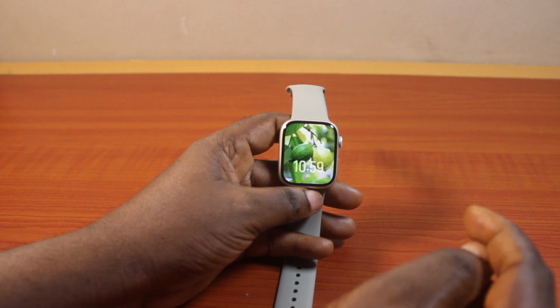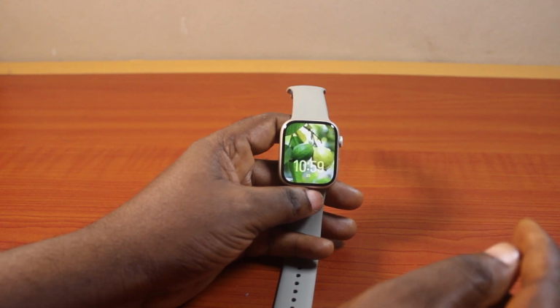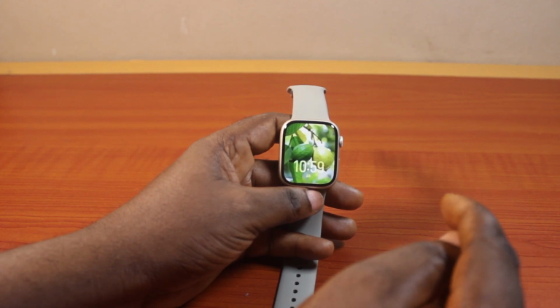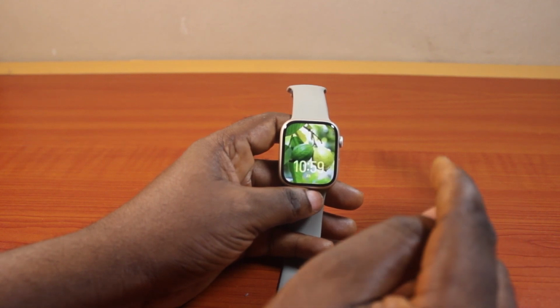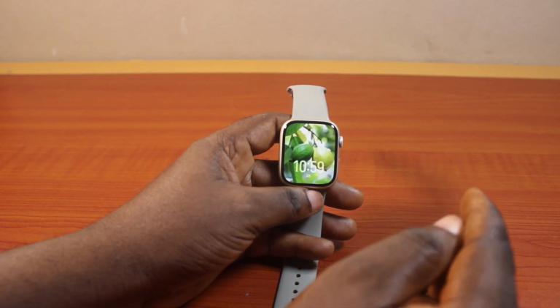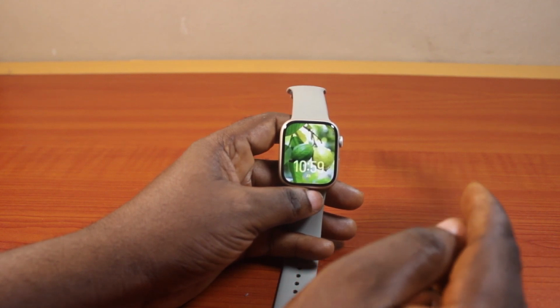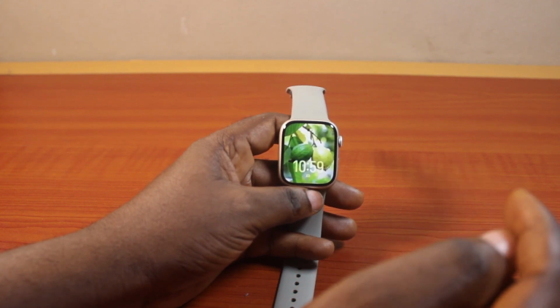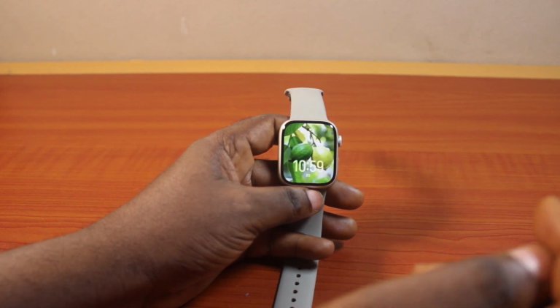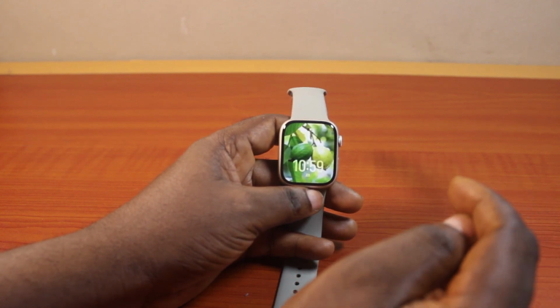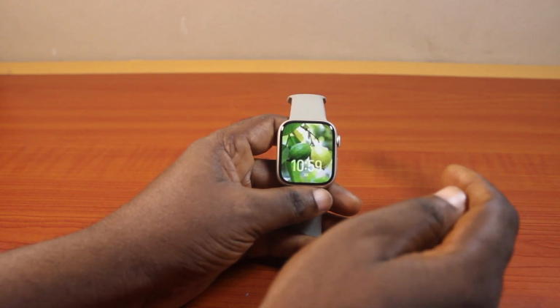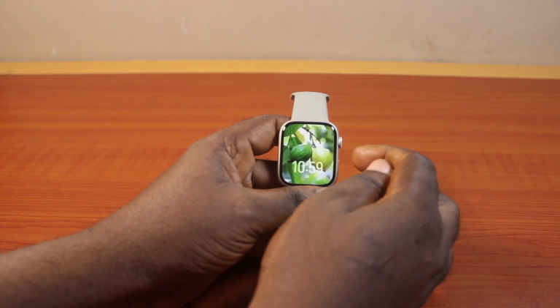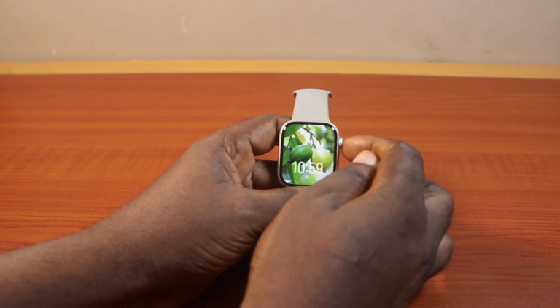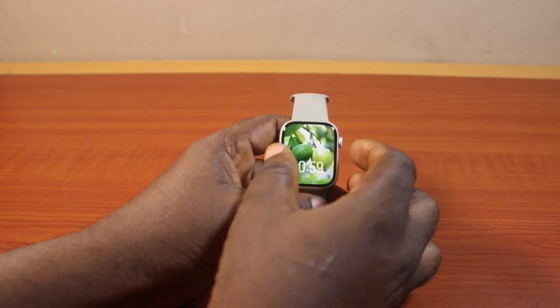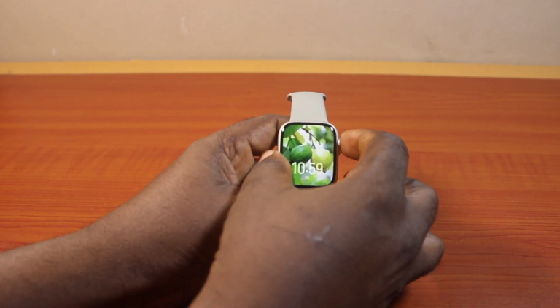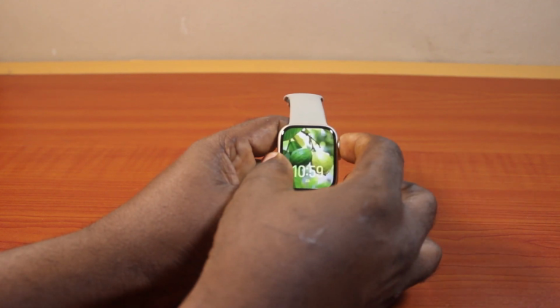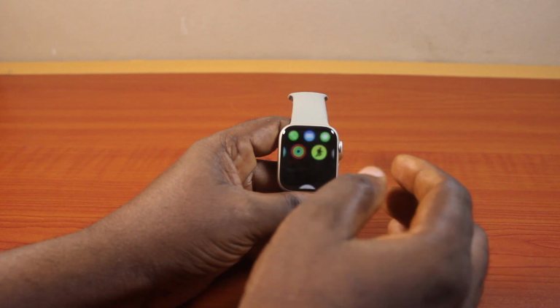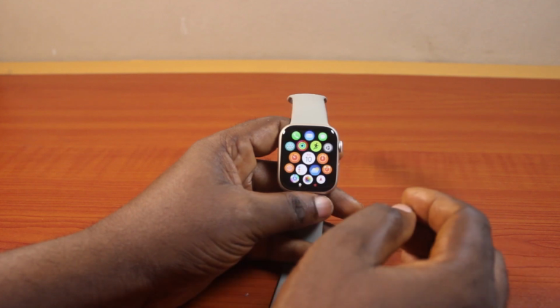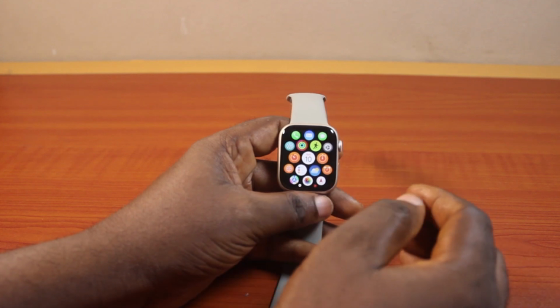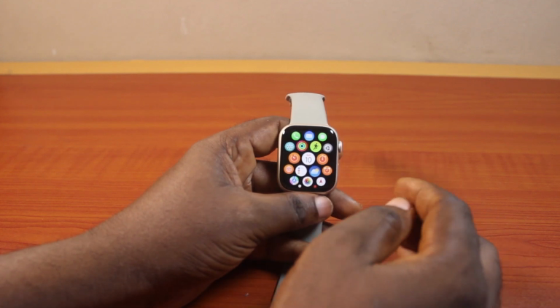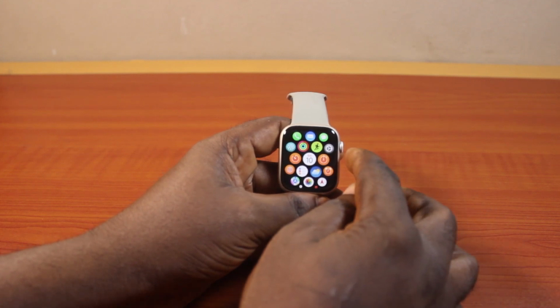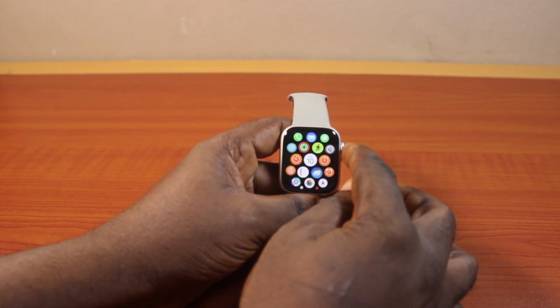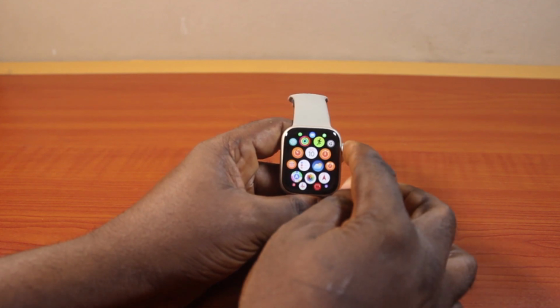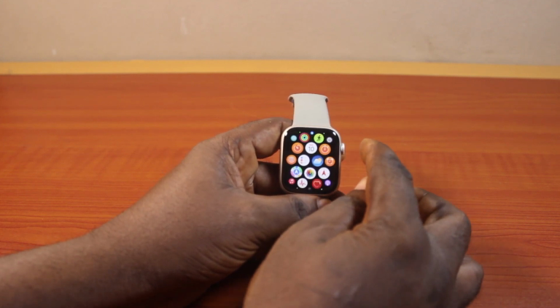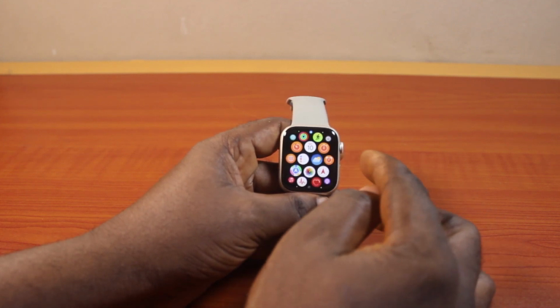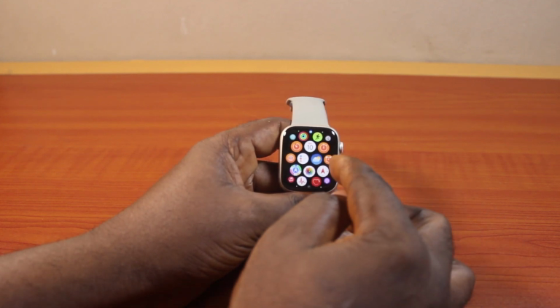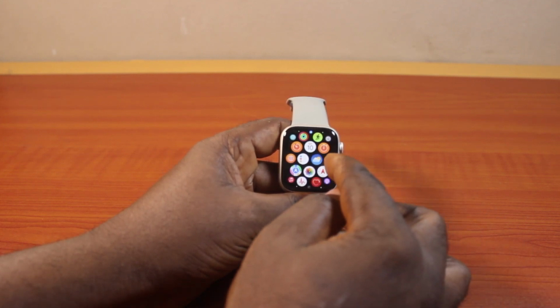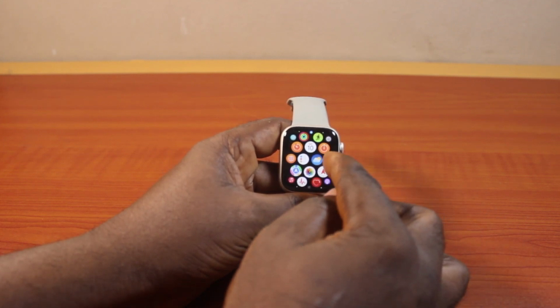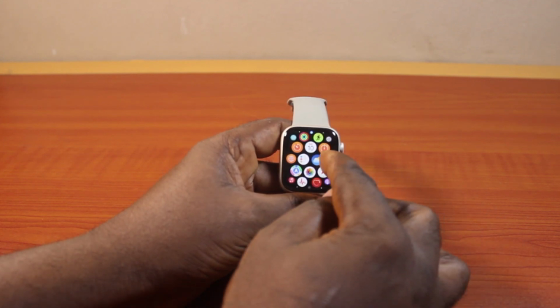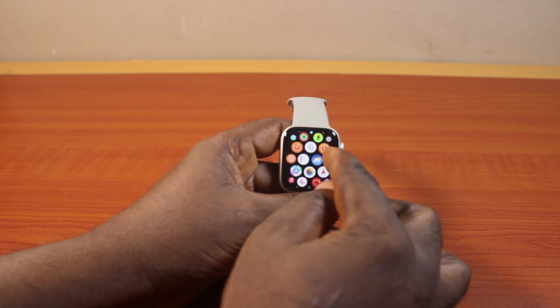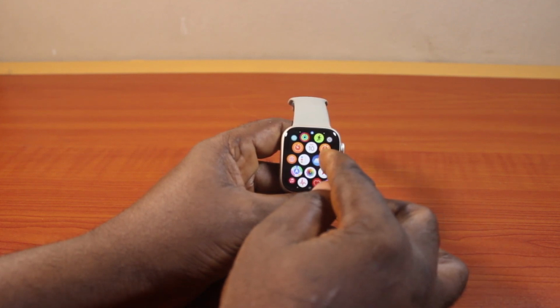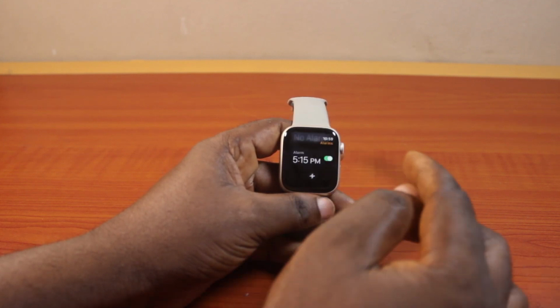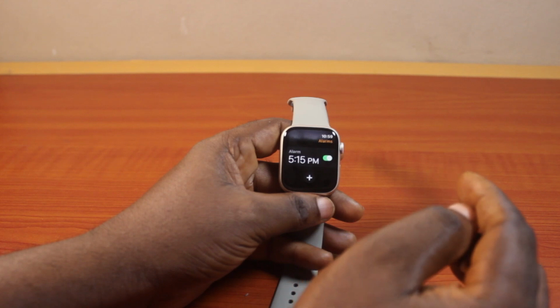To change alarm time on Apple Watch Series 9, you just need to press the Digital Crown to exit the watch face and go to the app menu. On the app menu, click on the alarm icon on your Apple Watch Series 9.